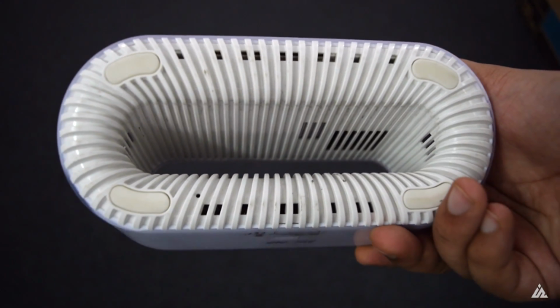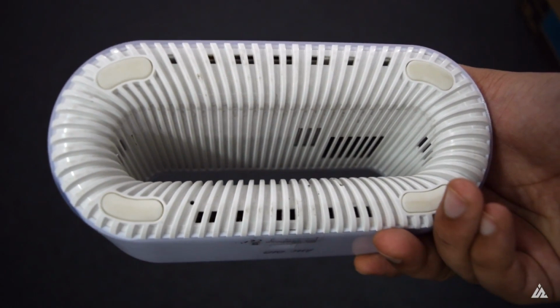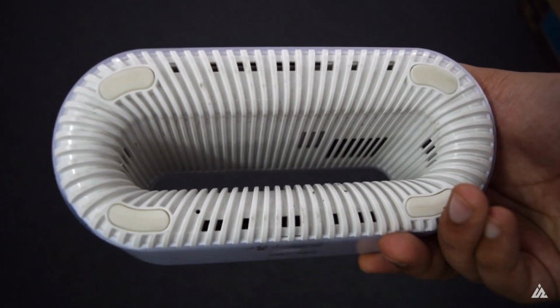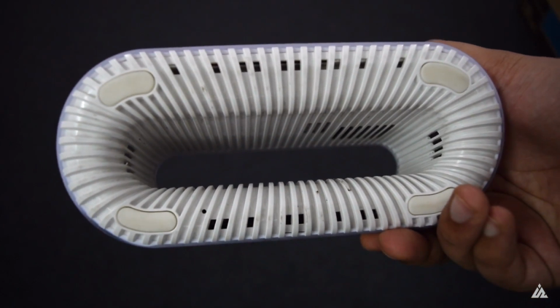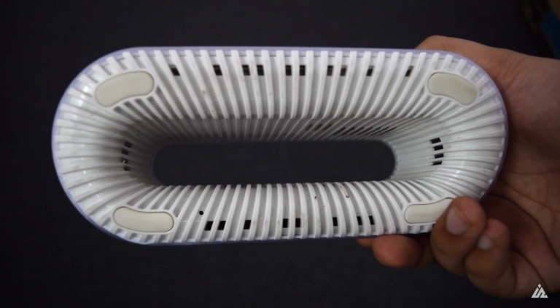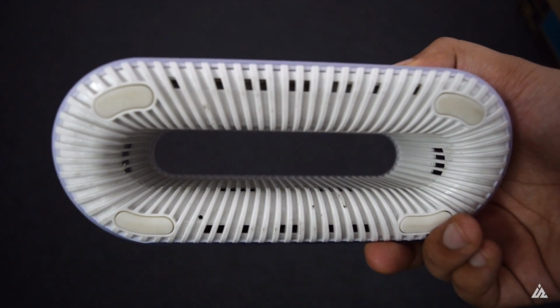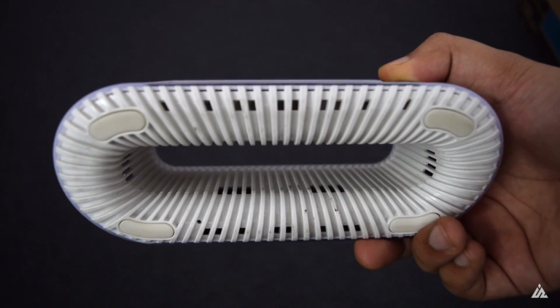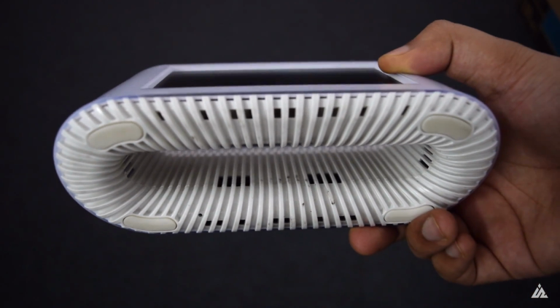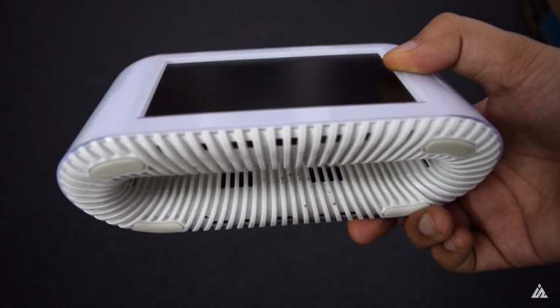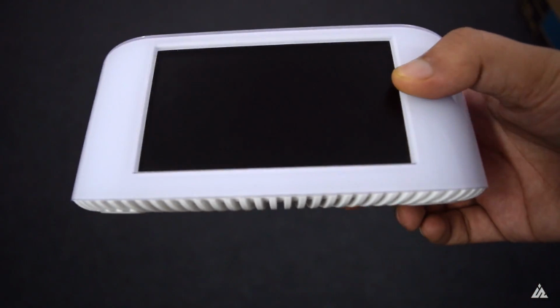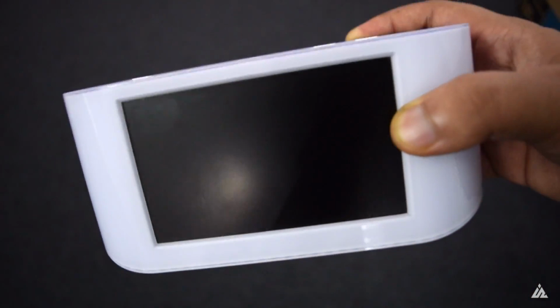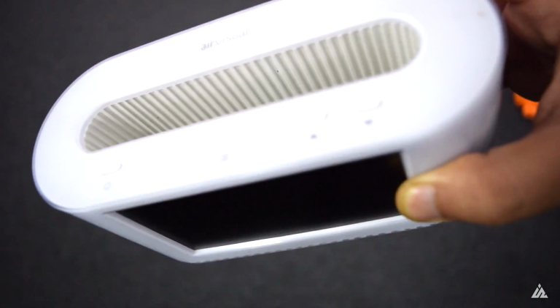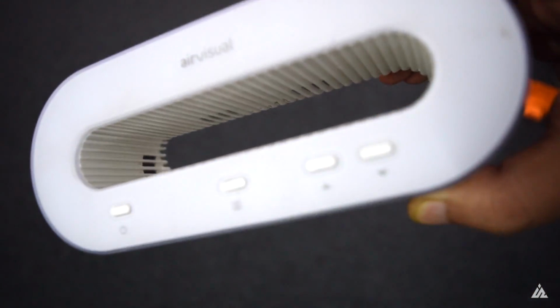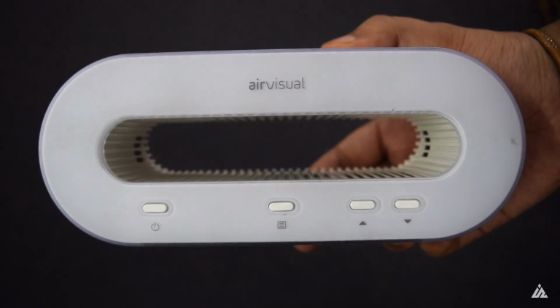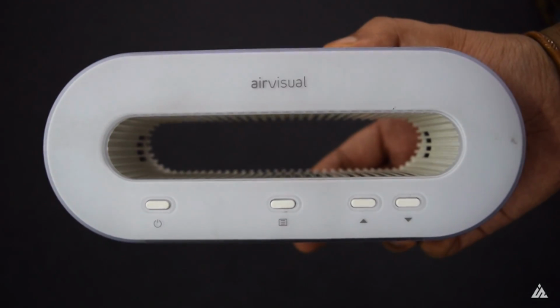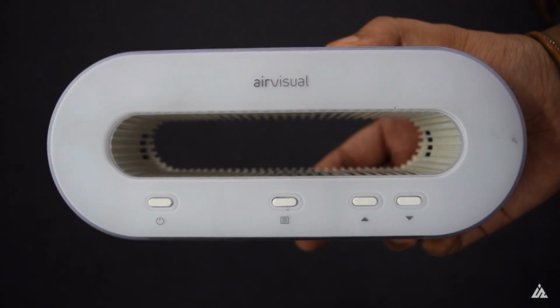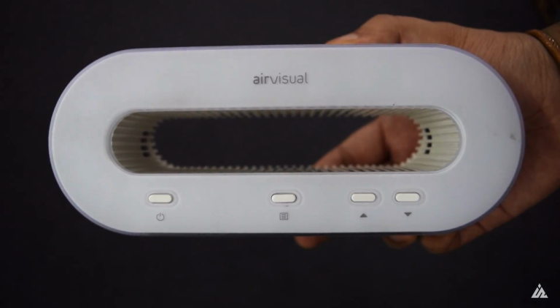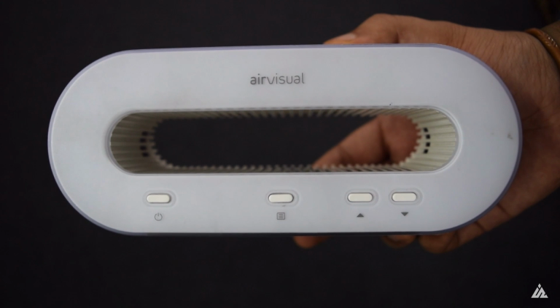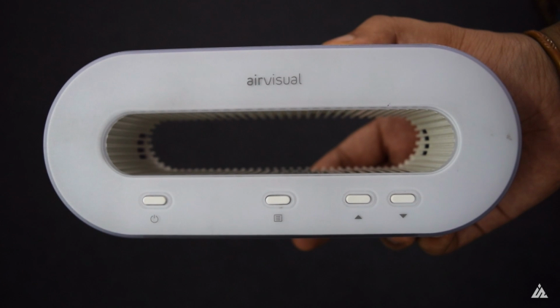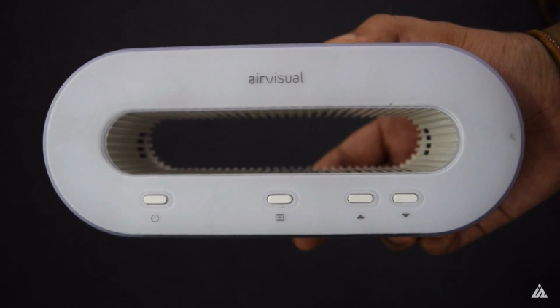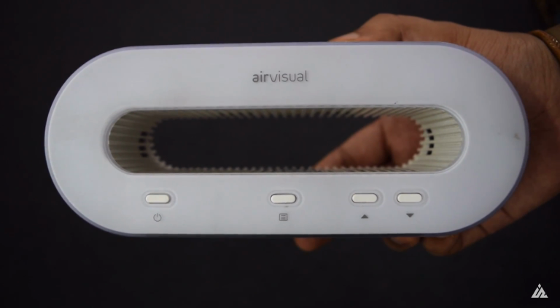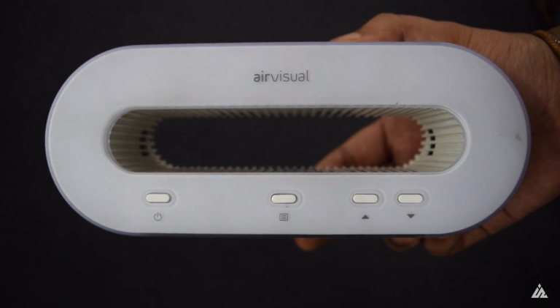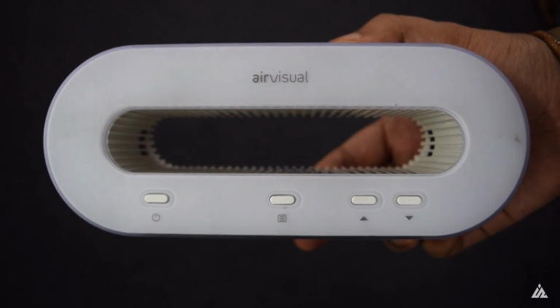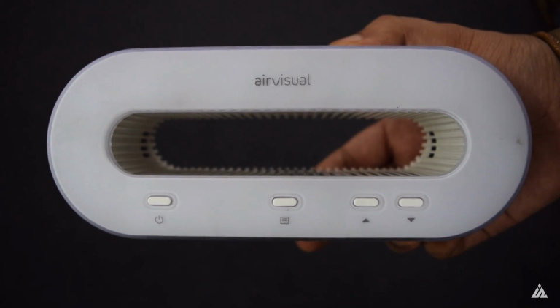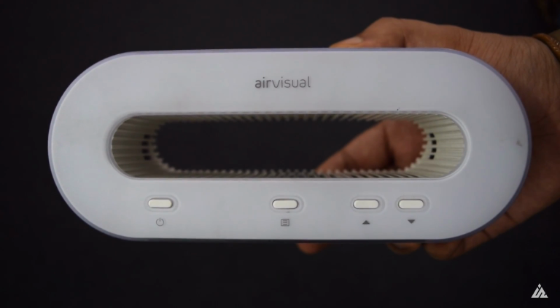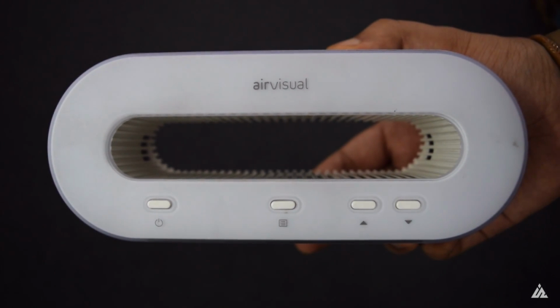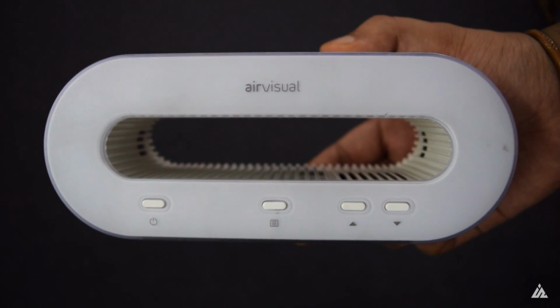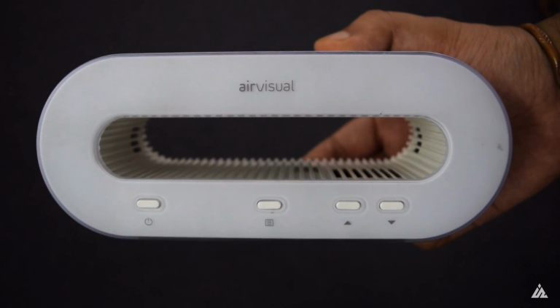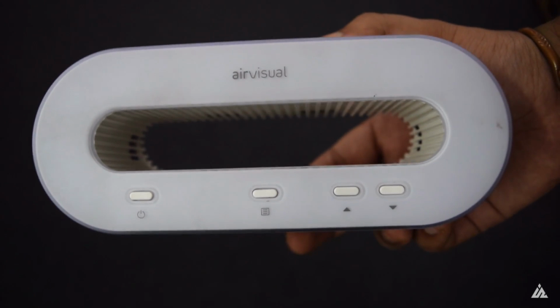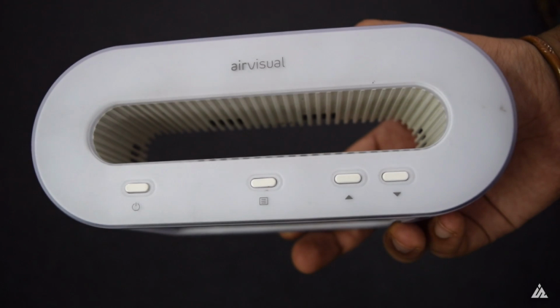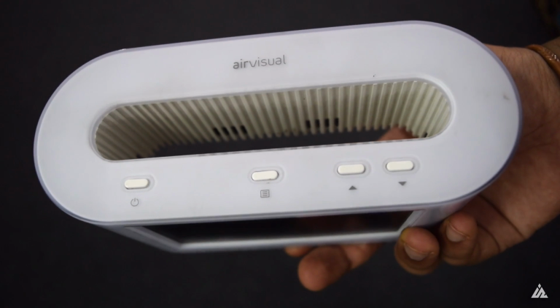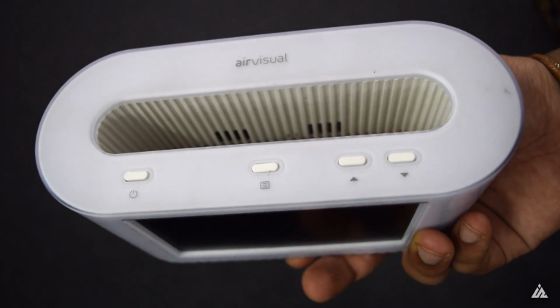It specifically checks for CO2 concentration in the air, PM2.5 concentration in the air, moisture present in the air, and weather patterns. It's a very smart cloud-based device that measures temperature, humidity, and a lot of other stuff.